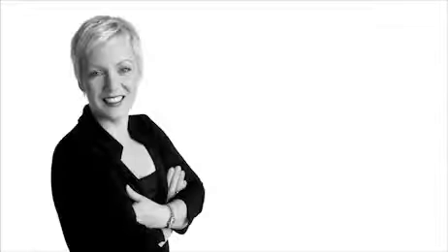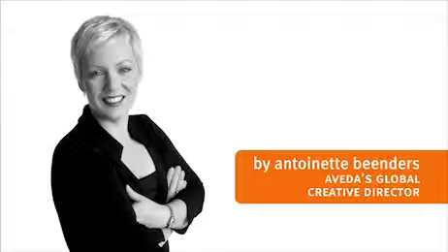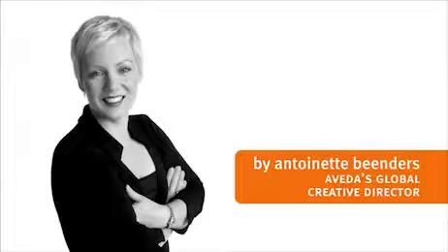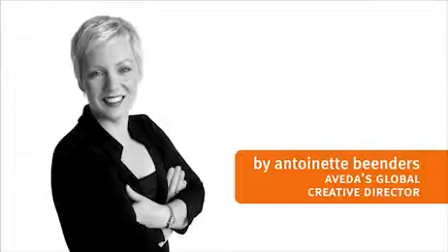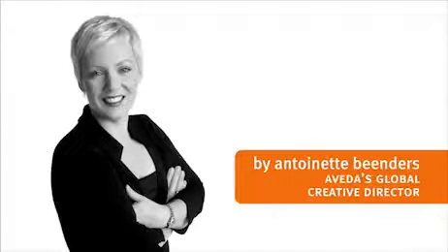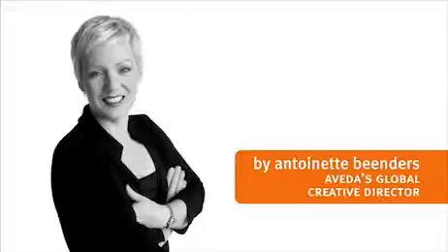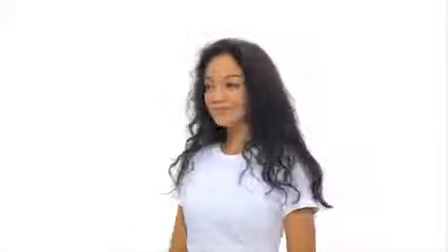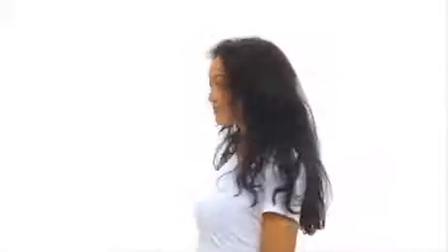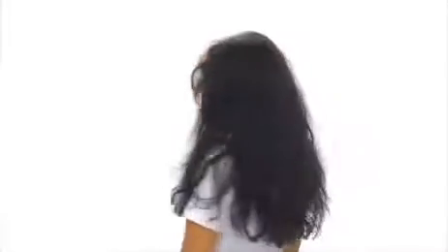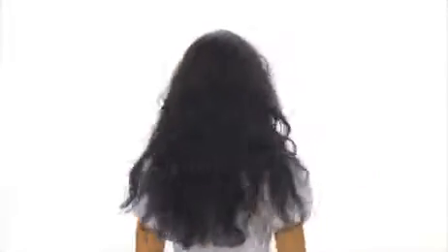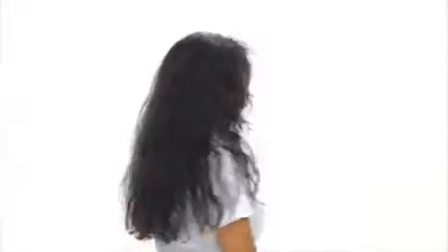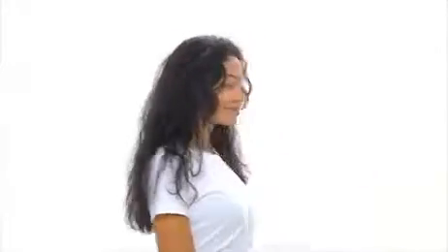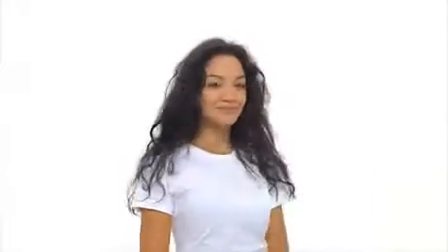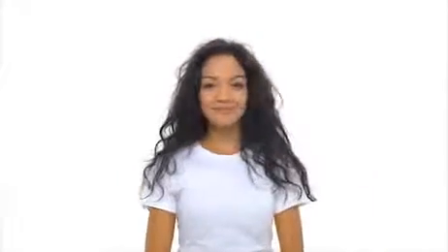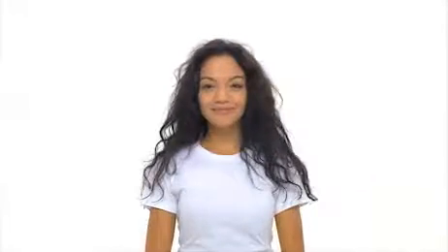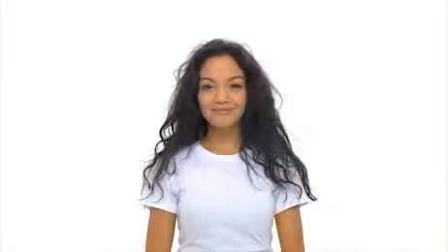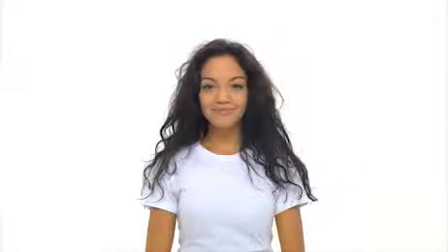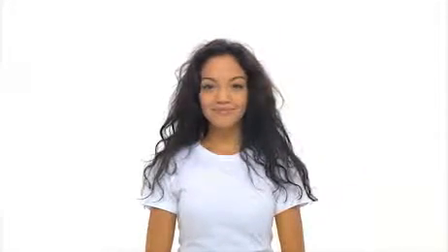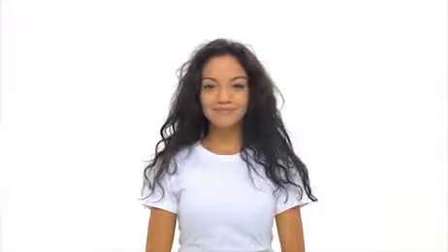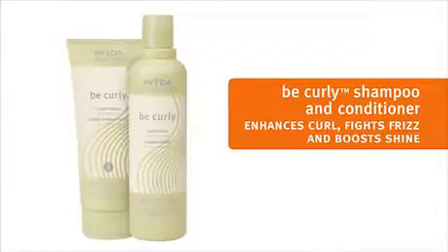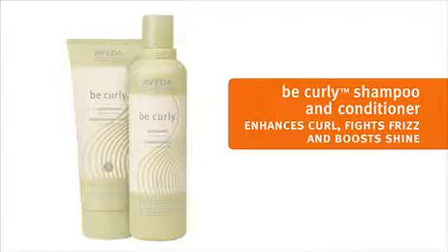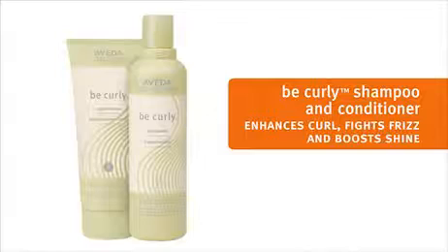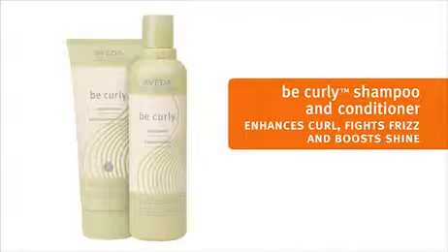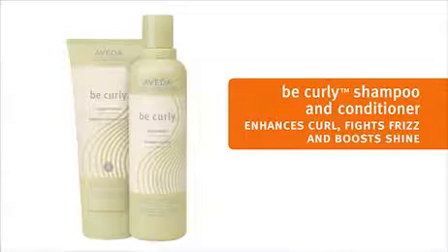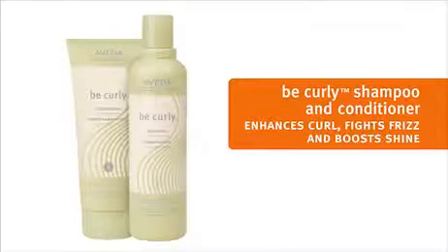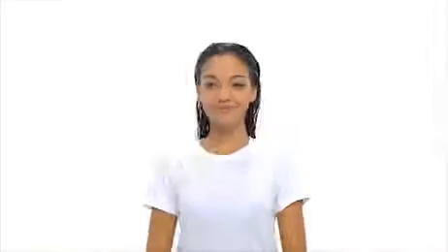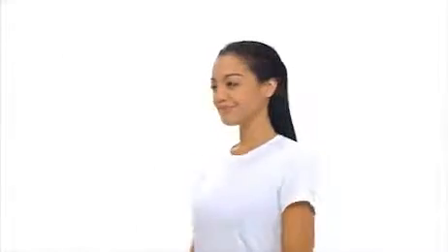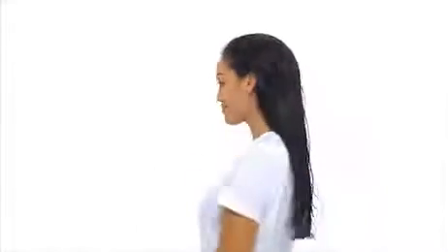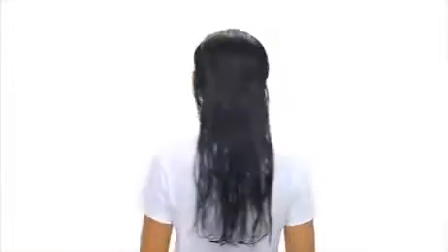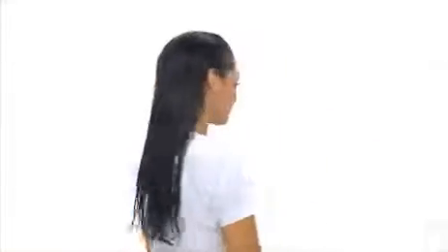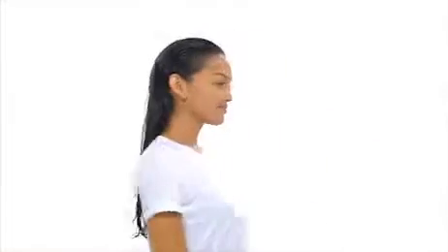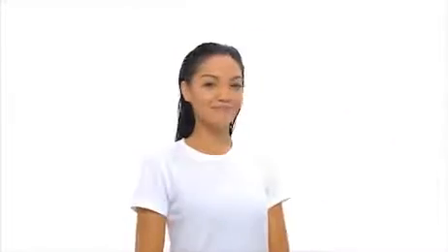Are you someone like Tiara with naturally curly hair, who would like lush and defined frizz-free curls? Let us show you how. We'll start with Be Curly shampoo and conditioner to set the stage for shiny, healthy-looking curls.